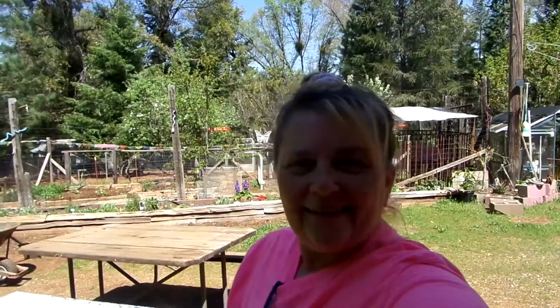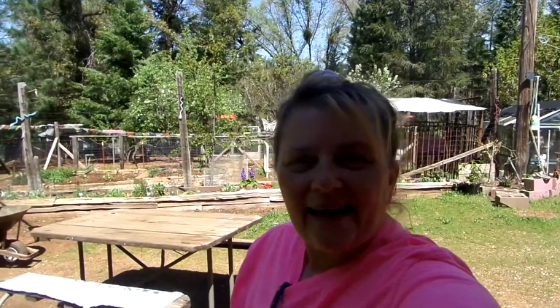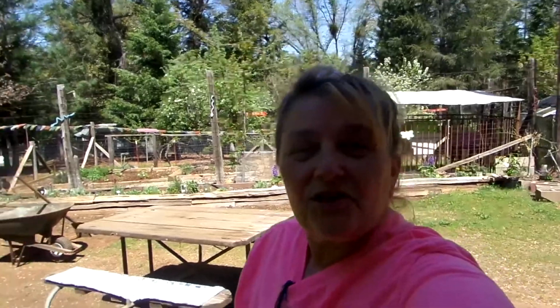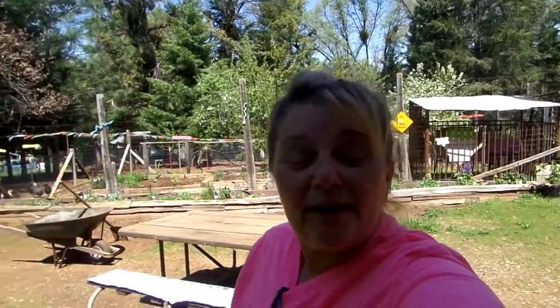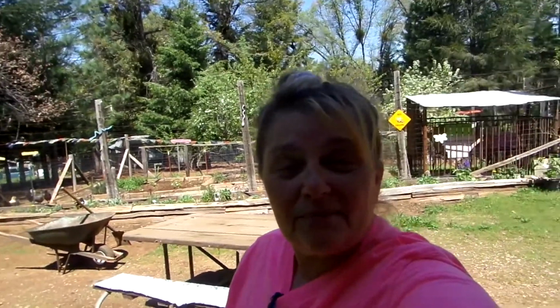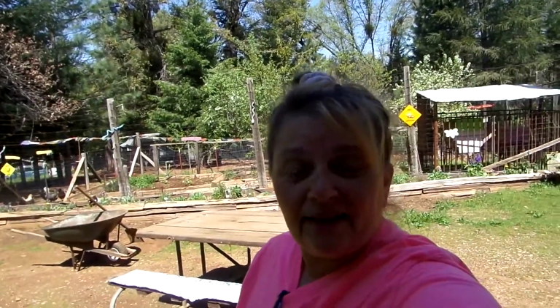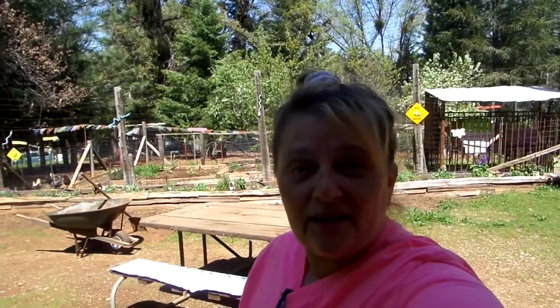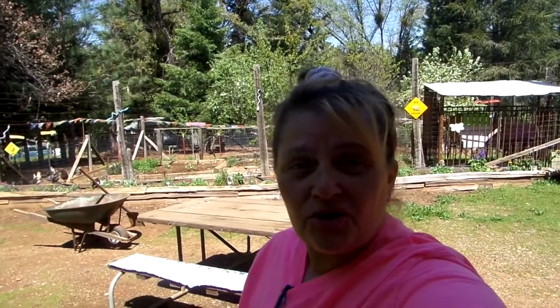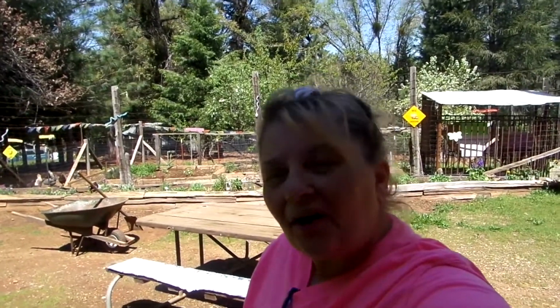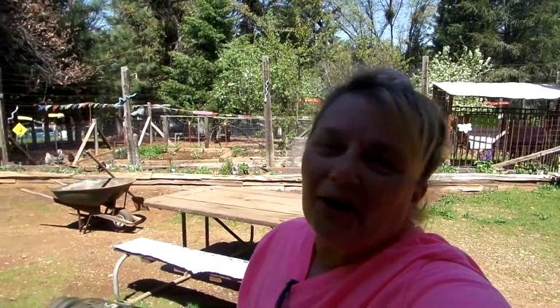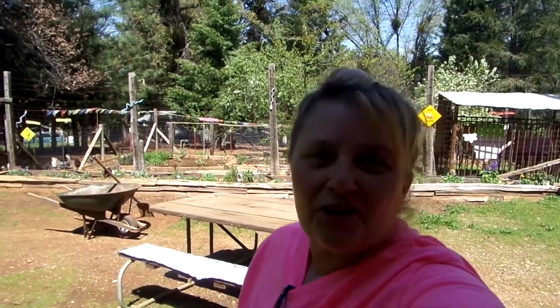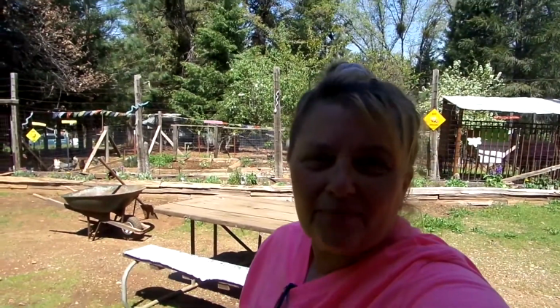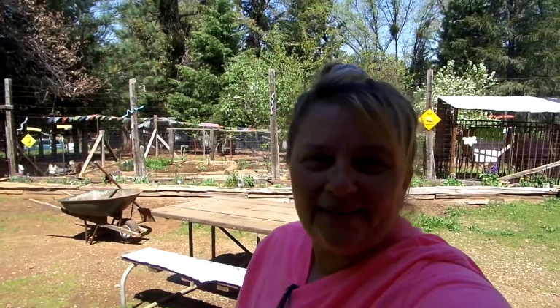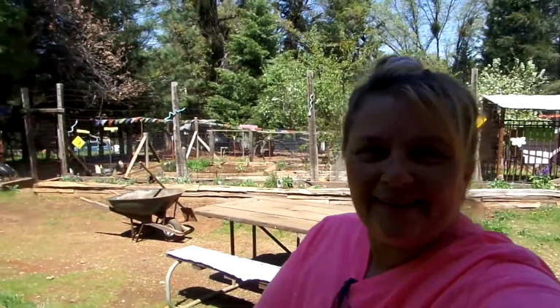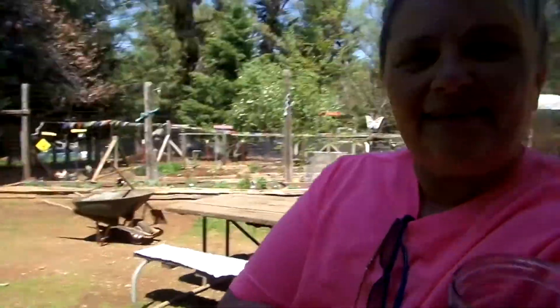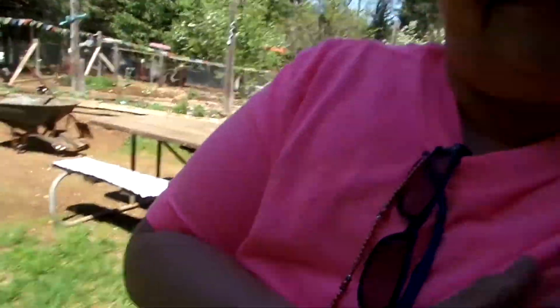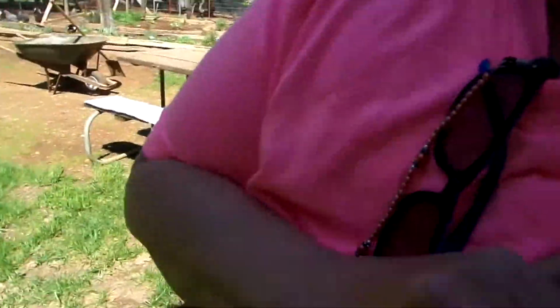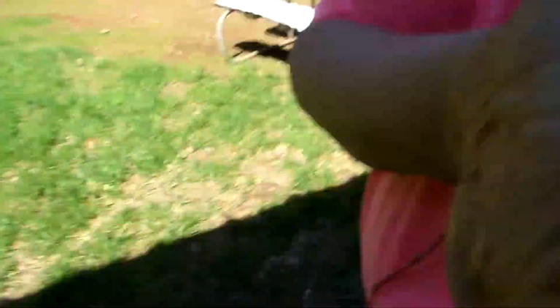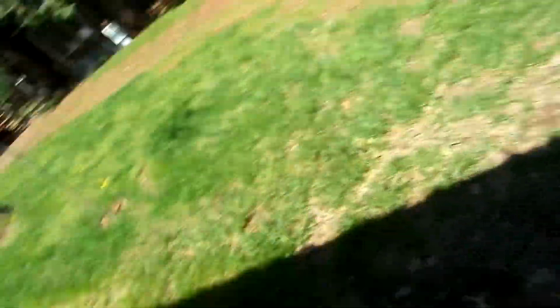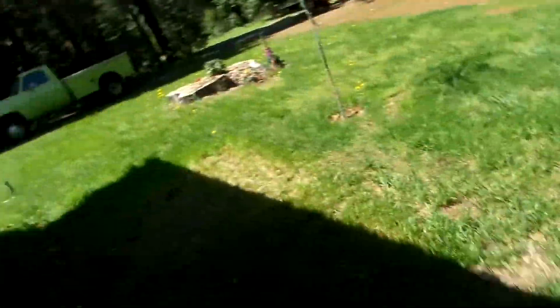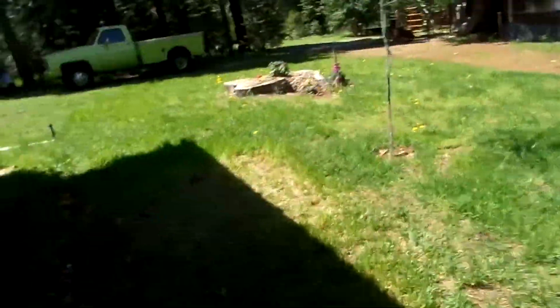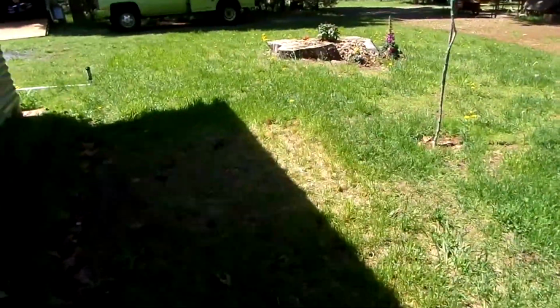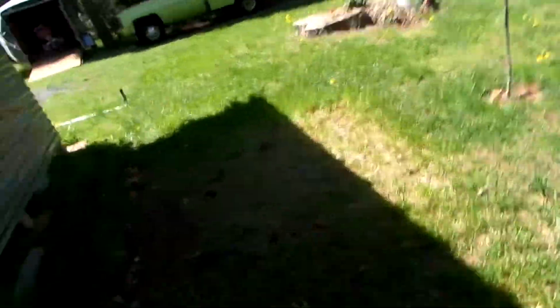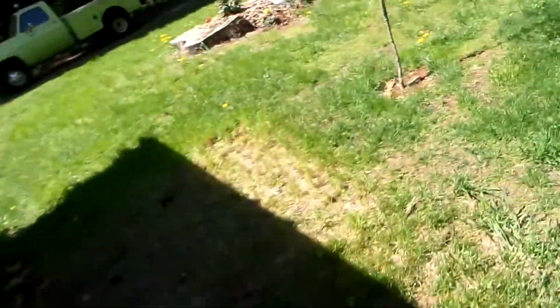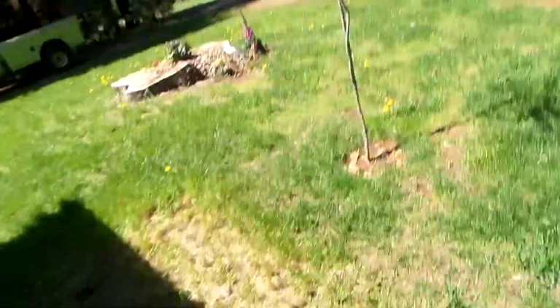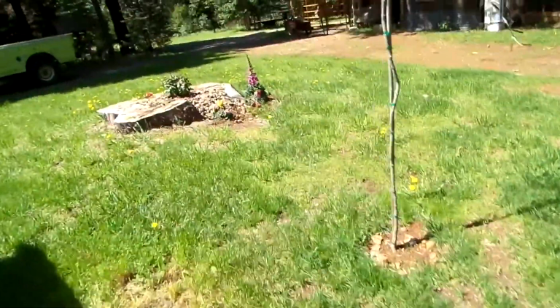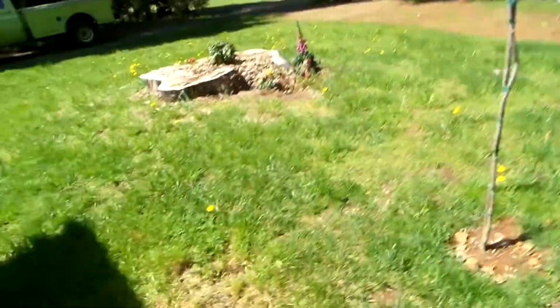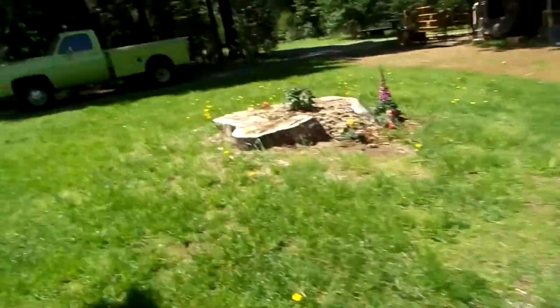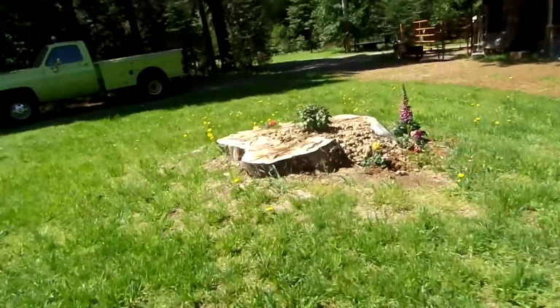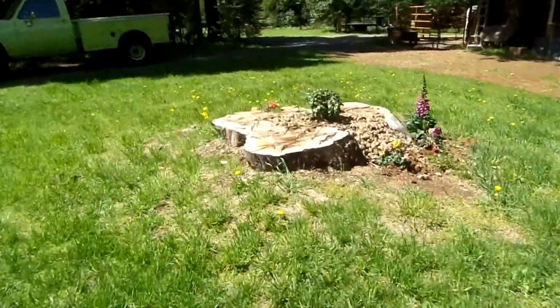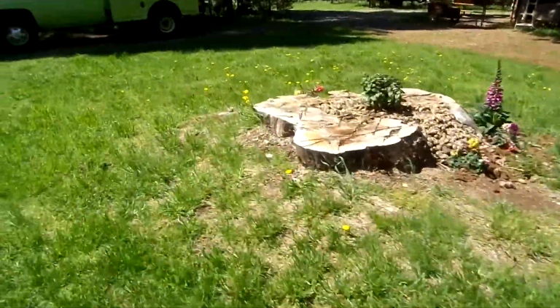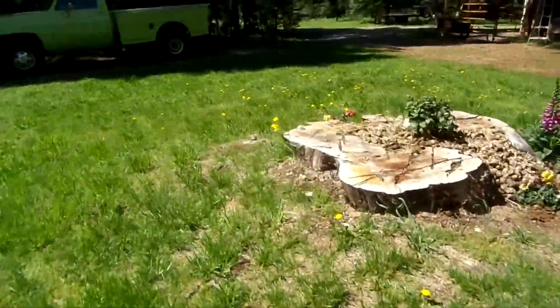Hi guys, want to make some dandelion tincture? Come on, I'll show you how to make it. You gotta pick the dandelions.